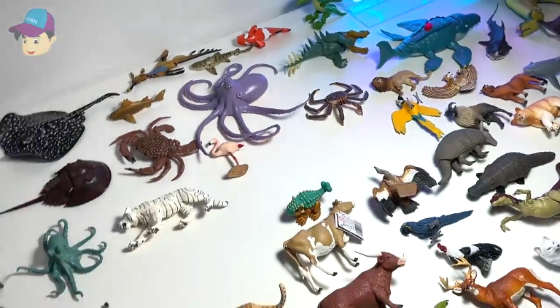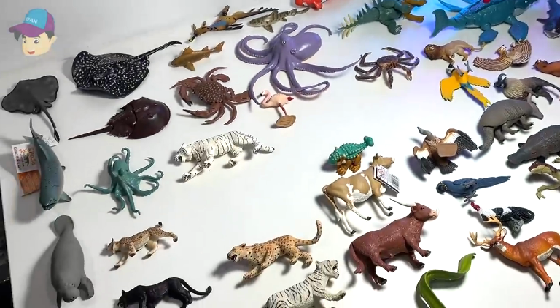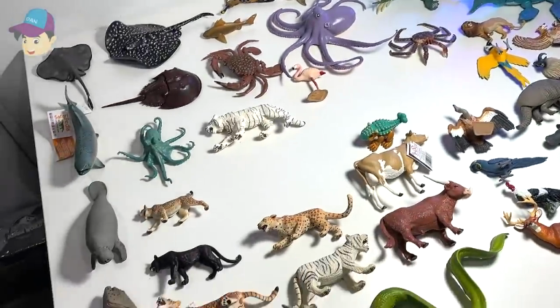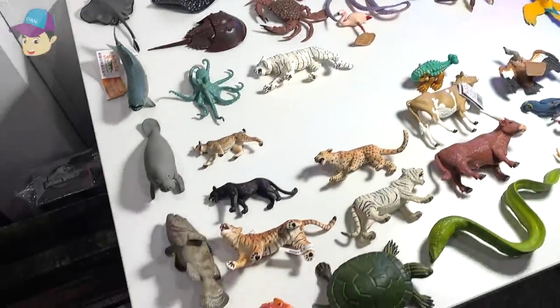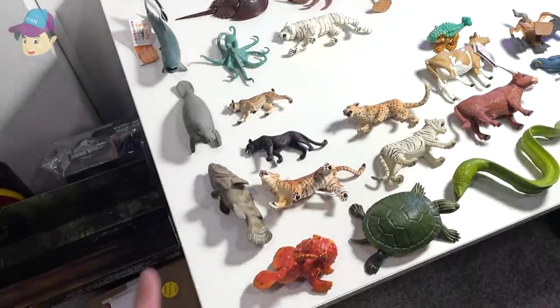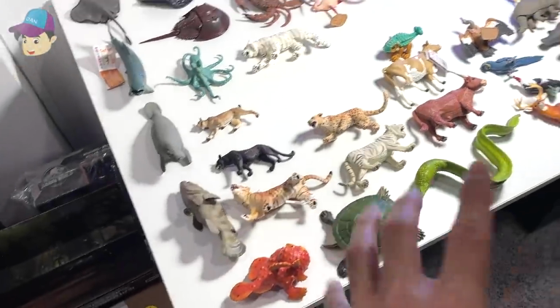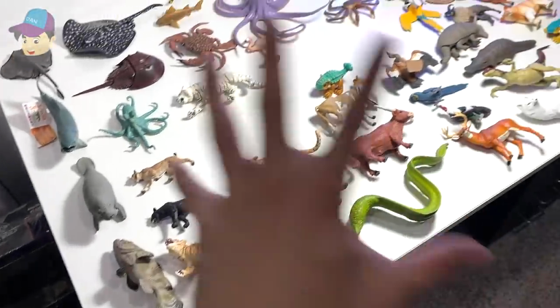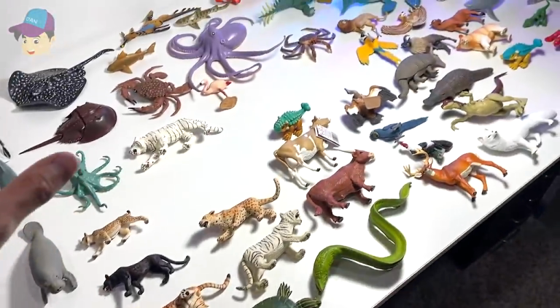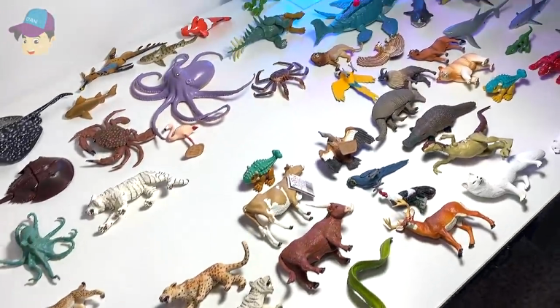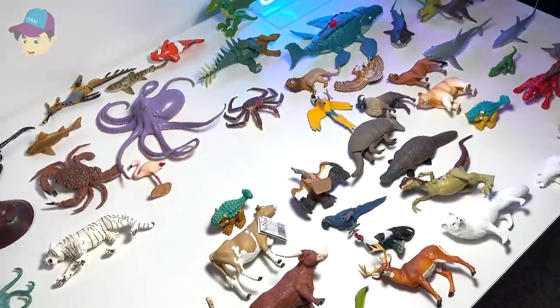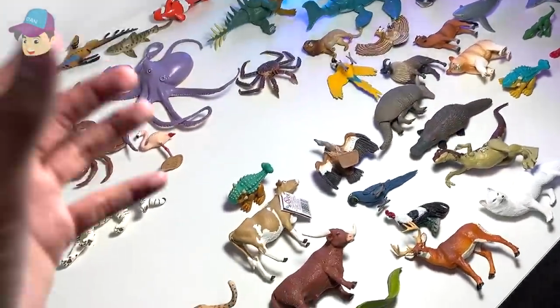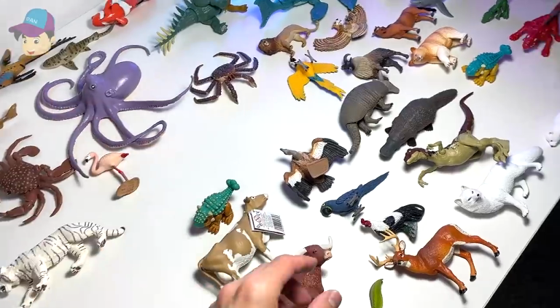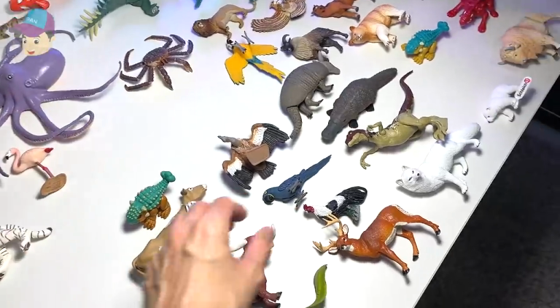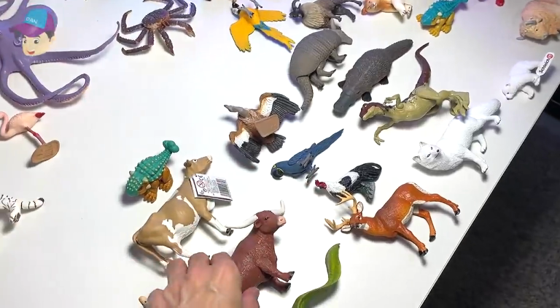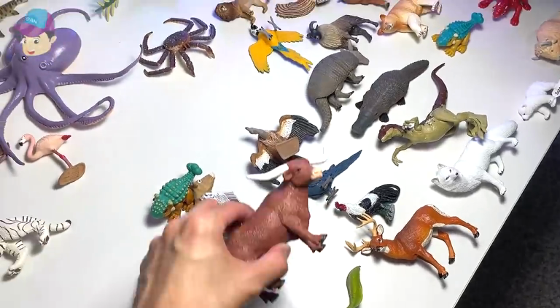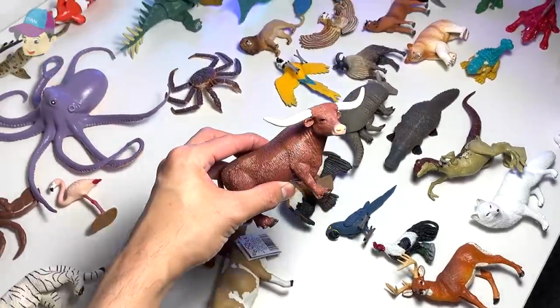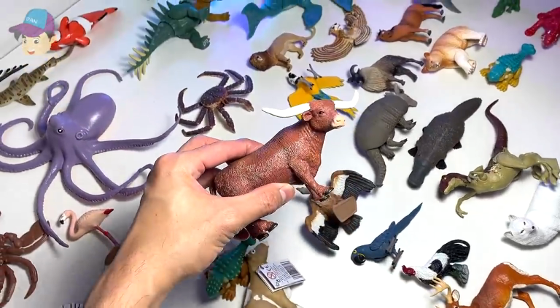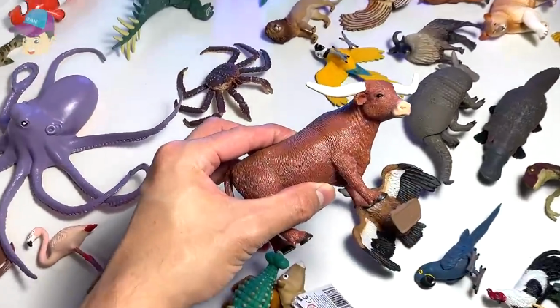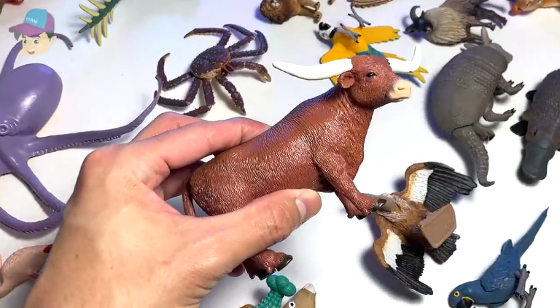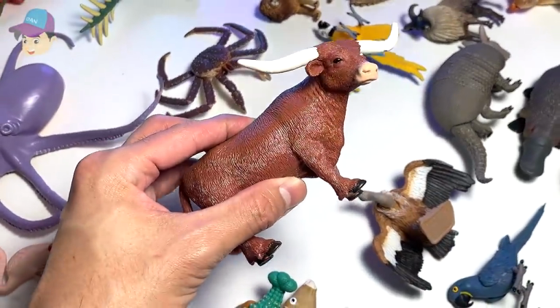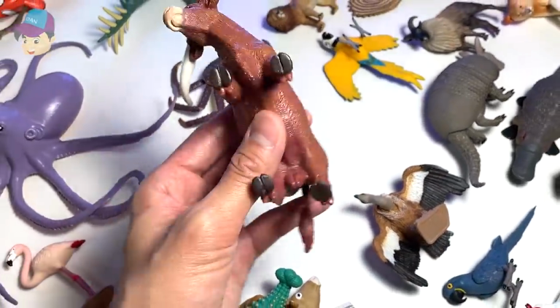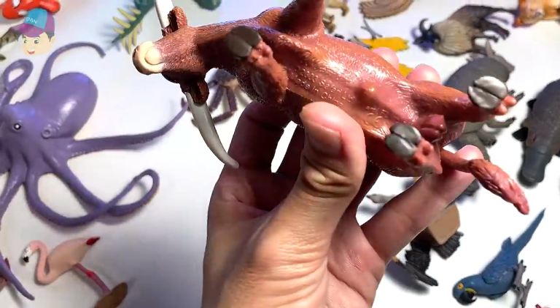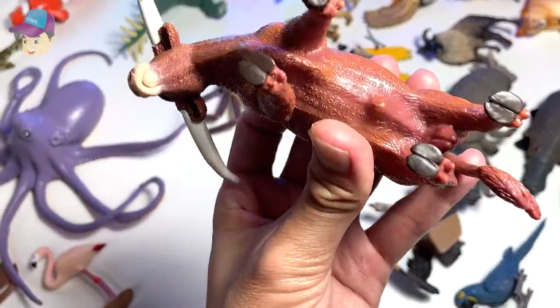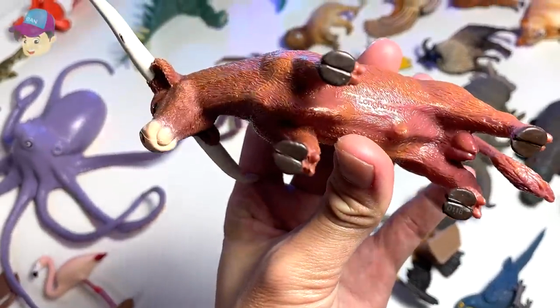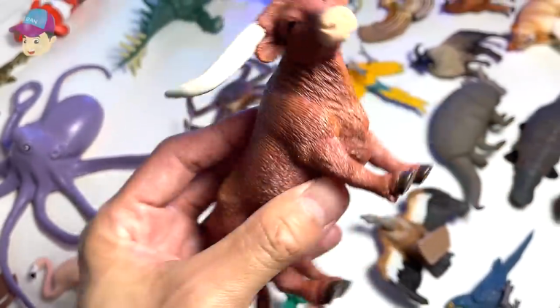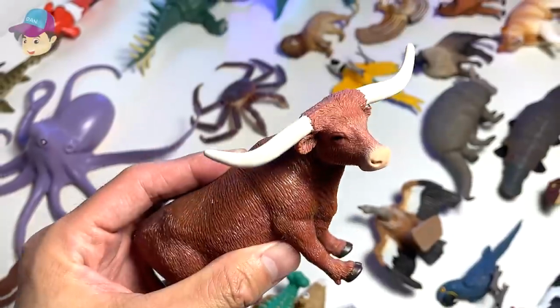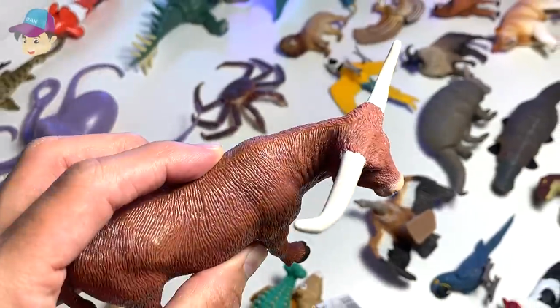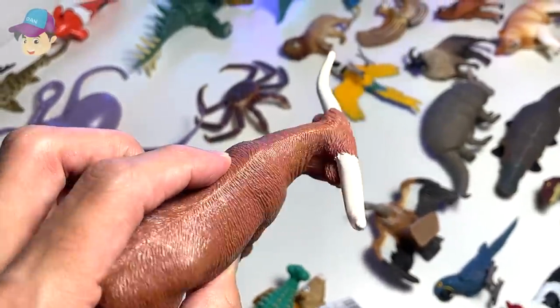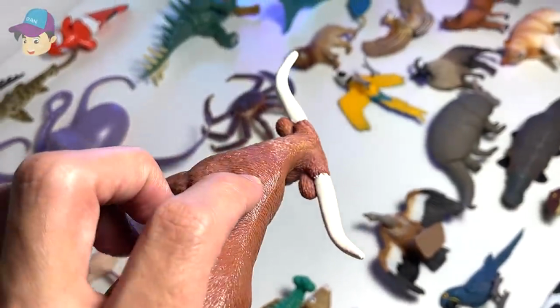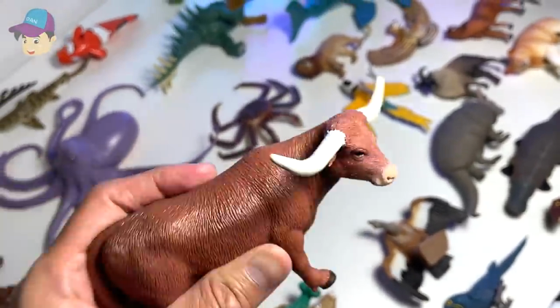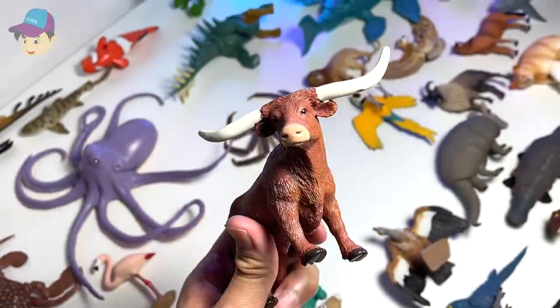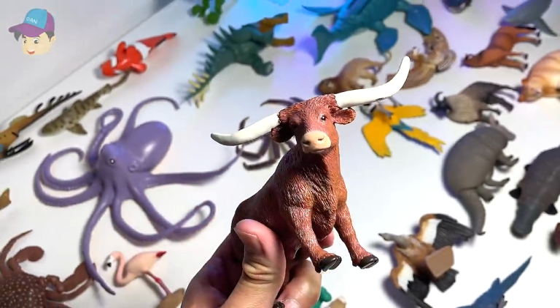What else we've got on the table? Plenty of sea animals and farm animals as well. Check this out — what is this? I think this is a Texas longhorn bull. You can see it has two very, very long horns.